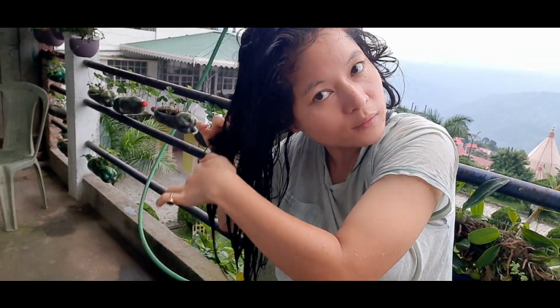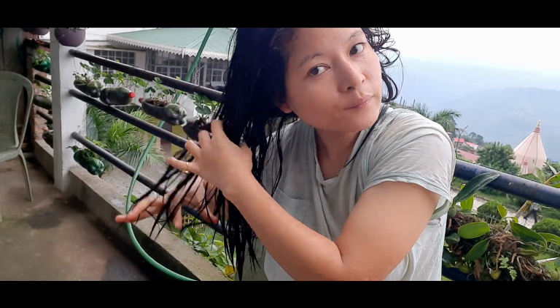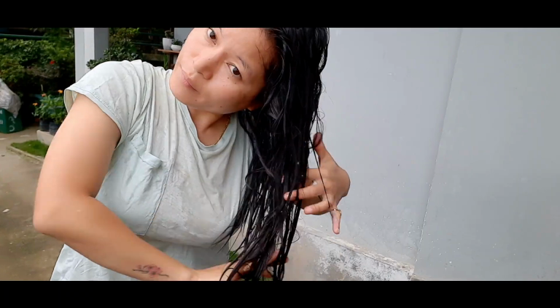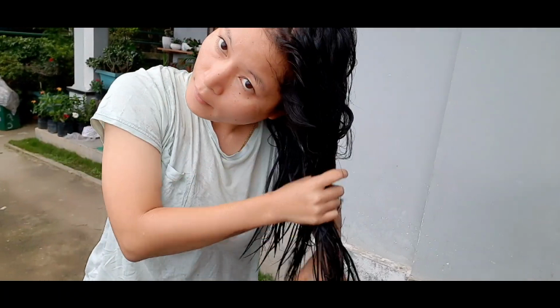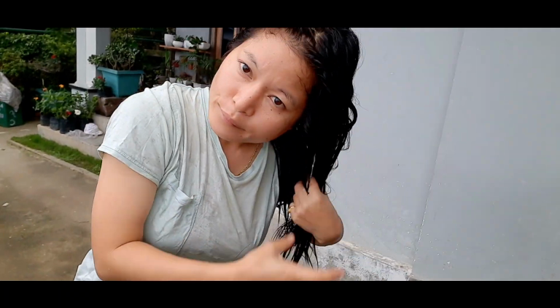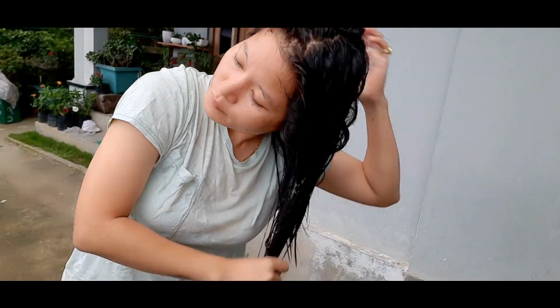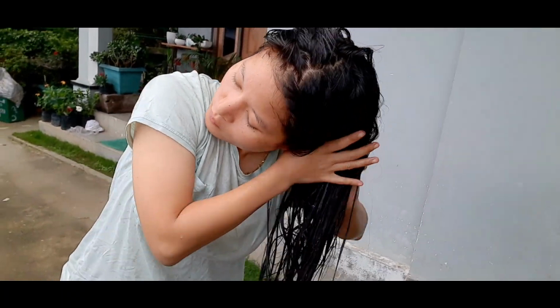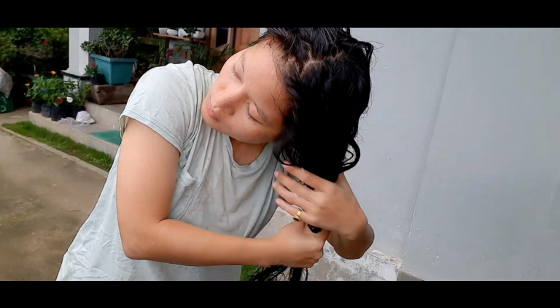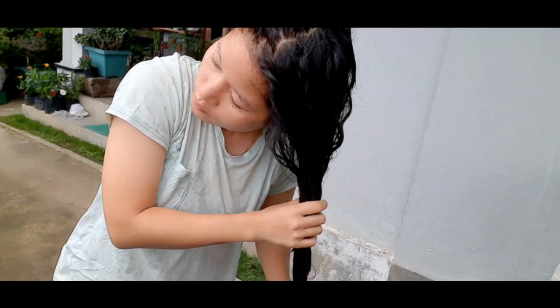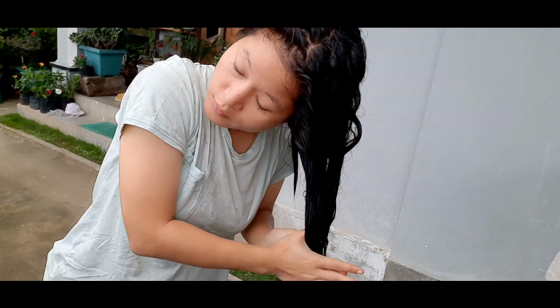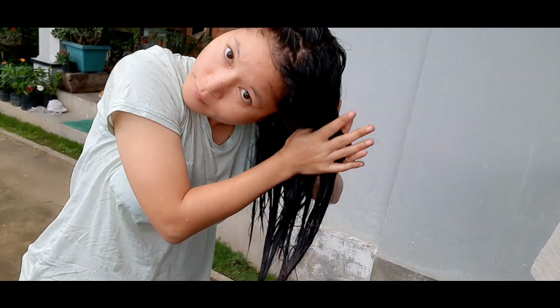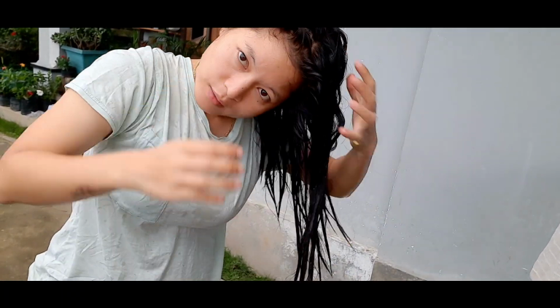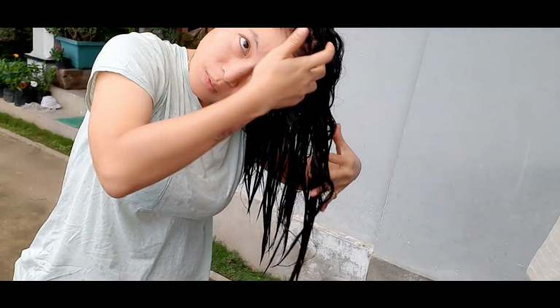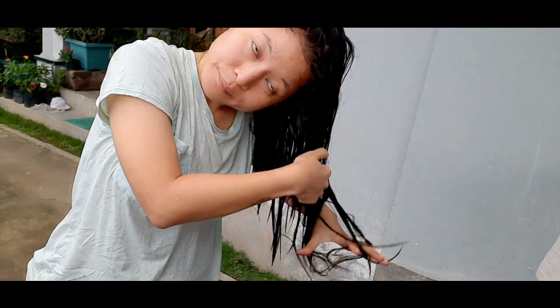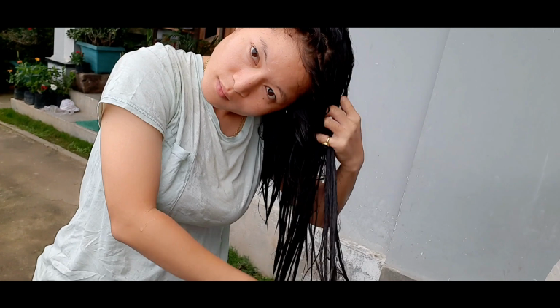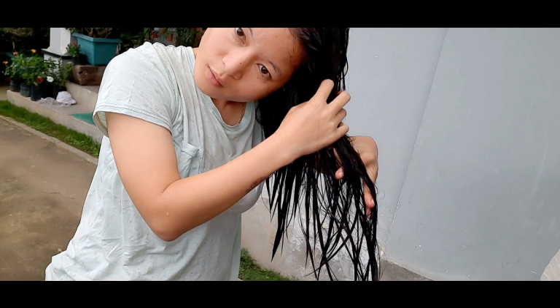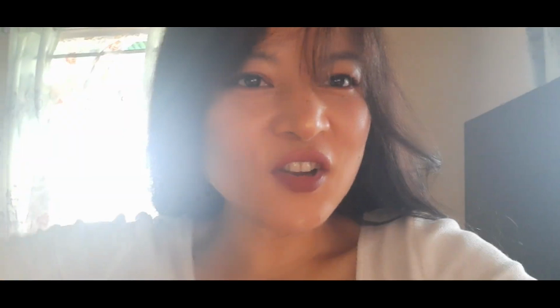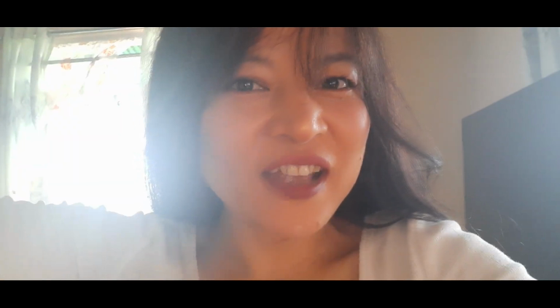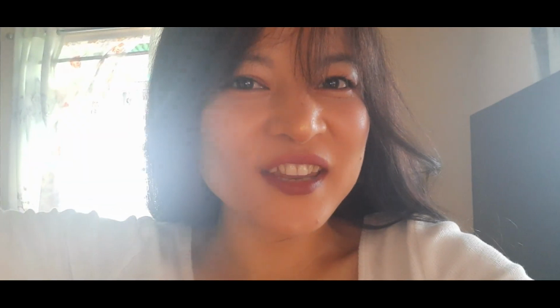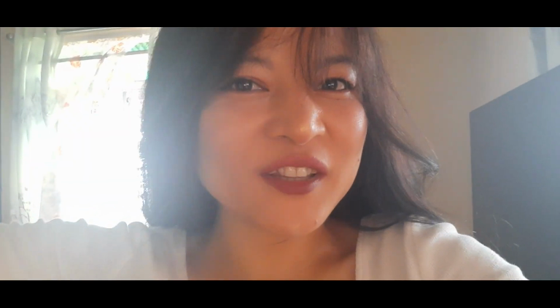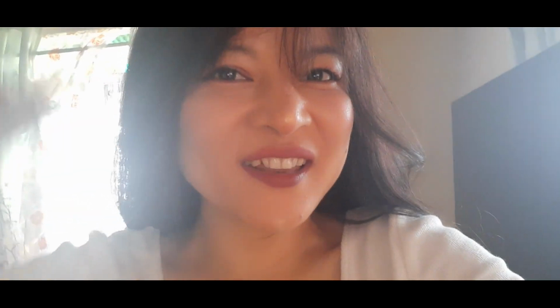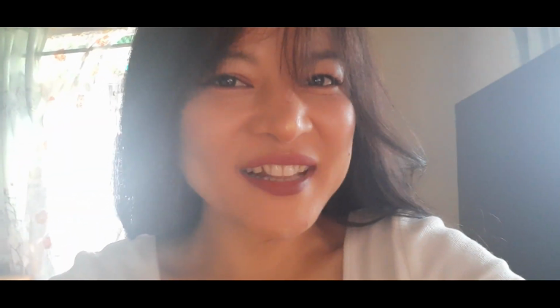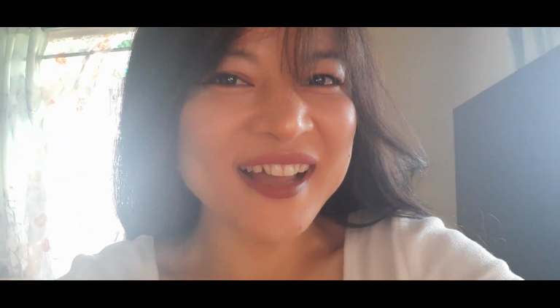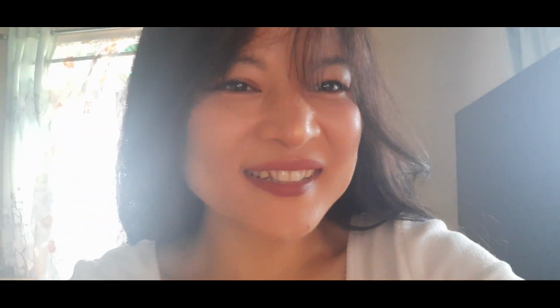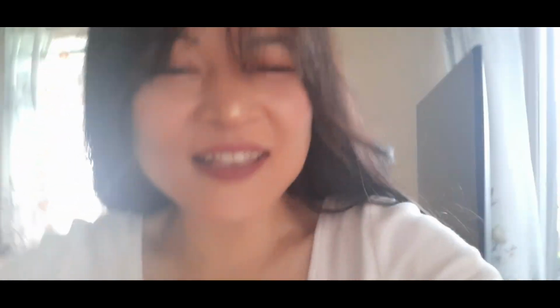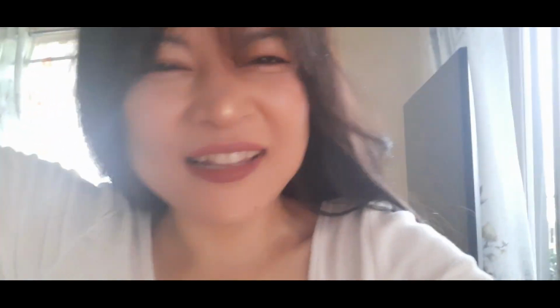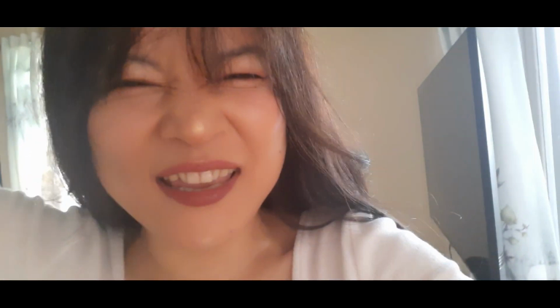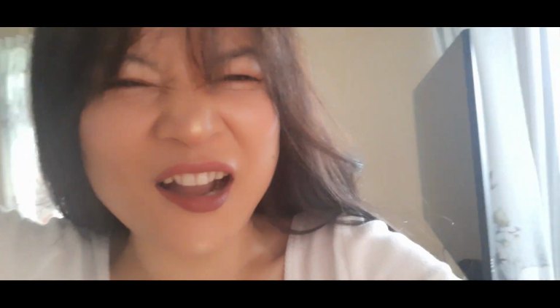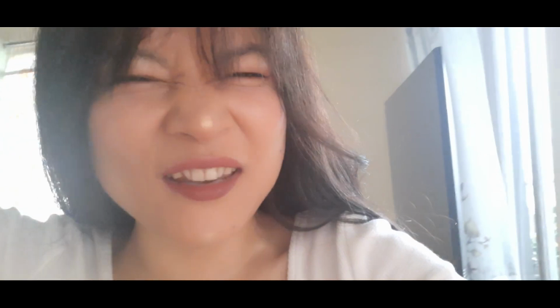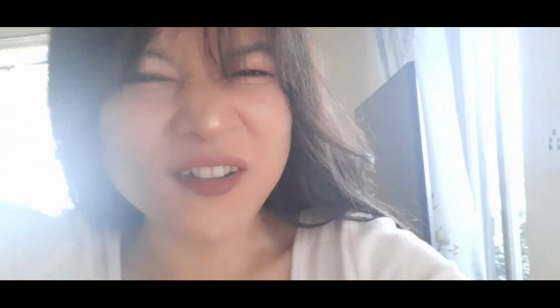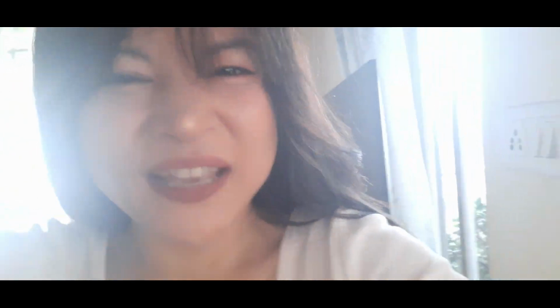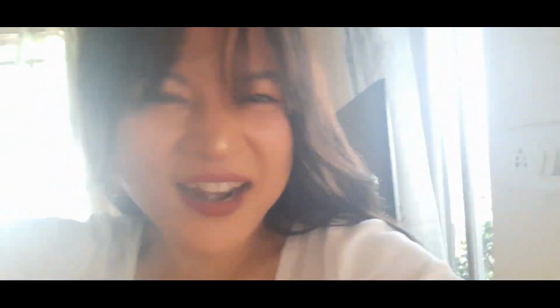After the conditioner, my sister cut my hair and I hope you will like this new look. So are you ready for the big reveal? Let's see how it worked on my hair!